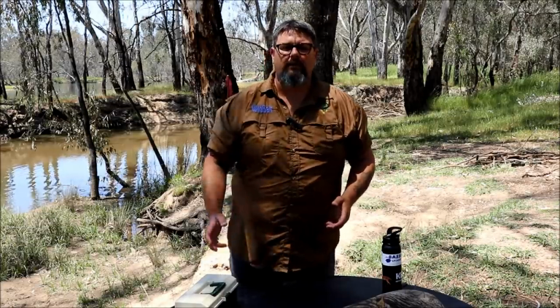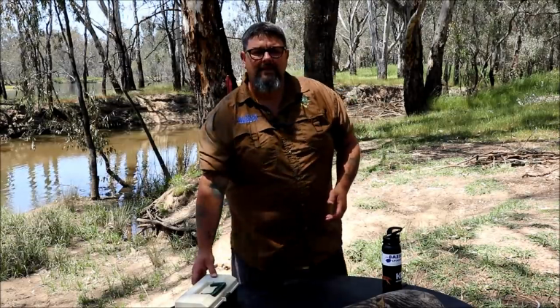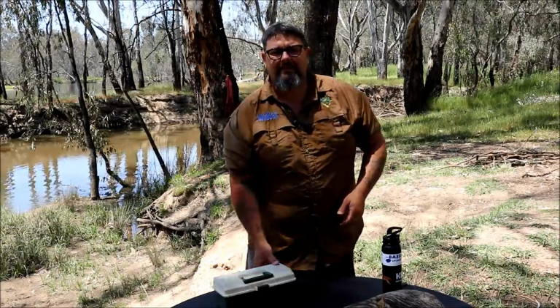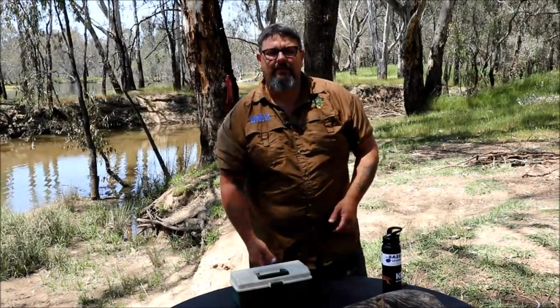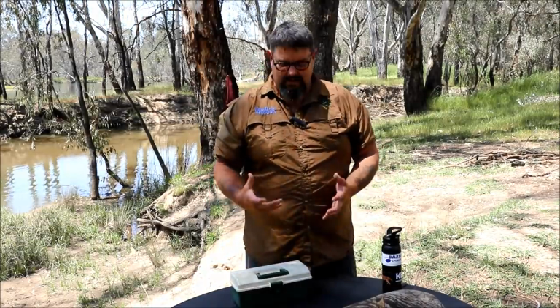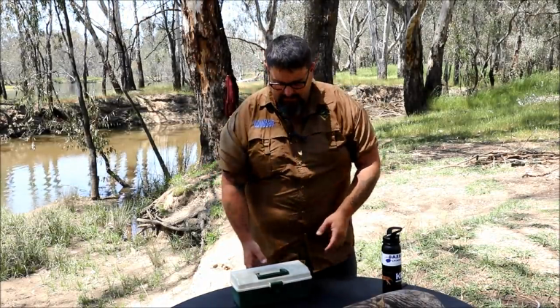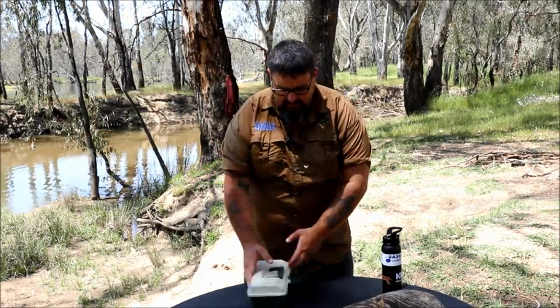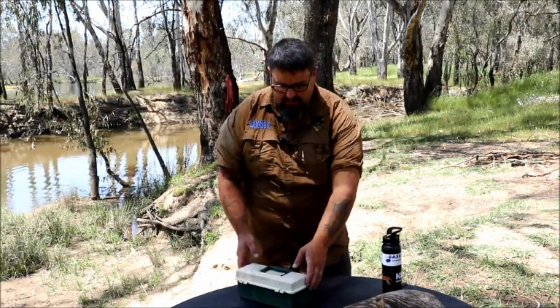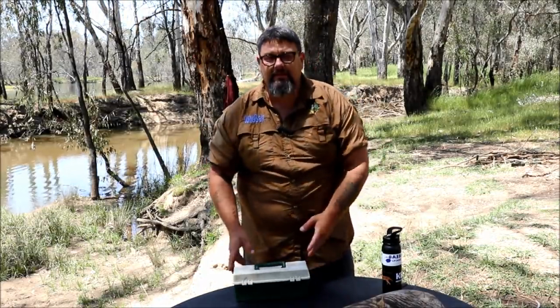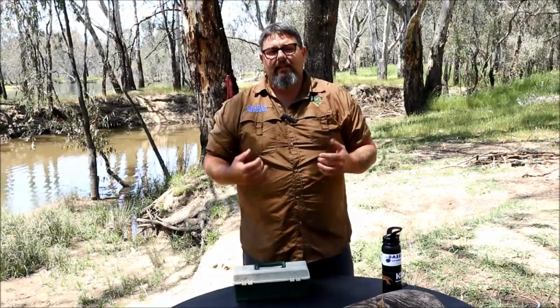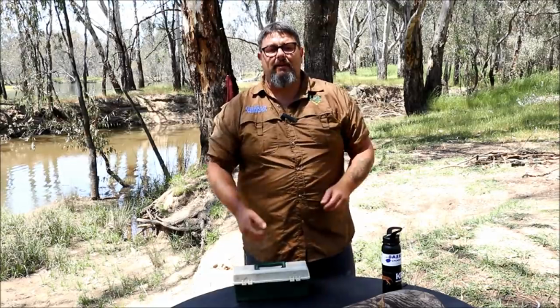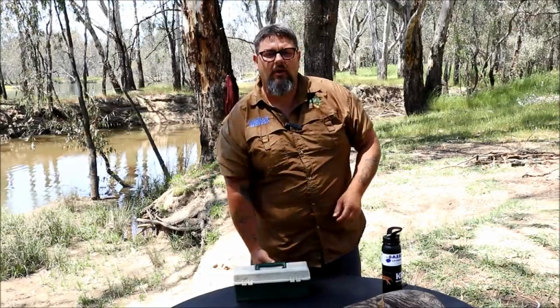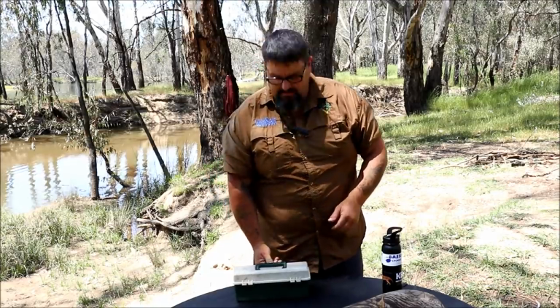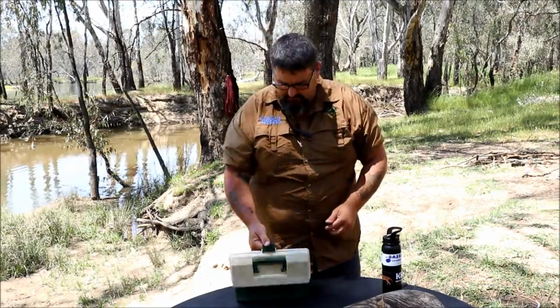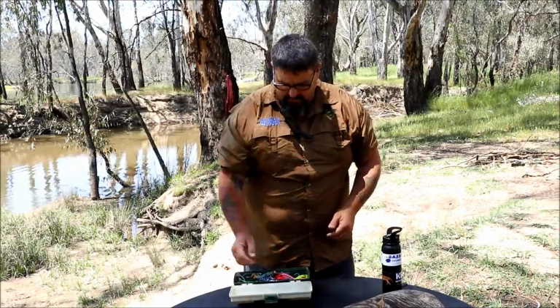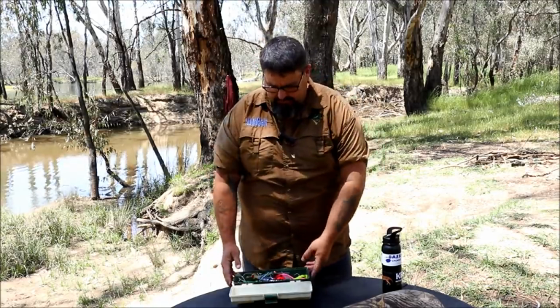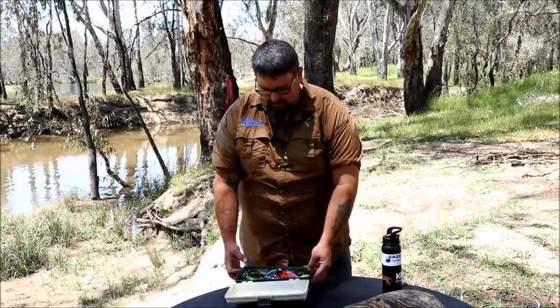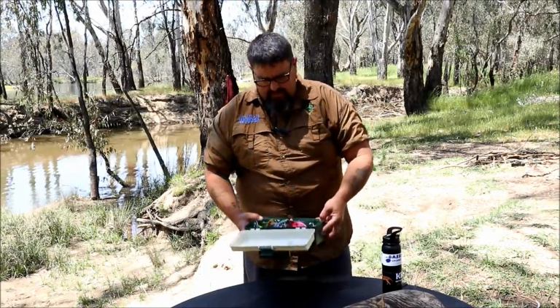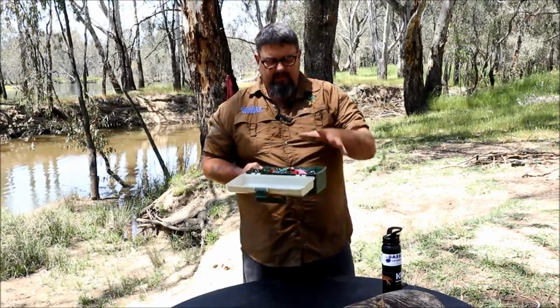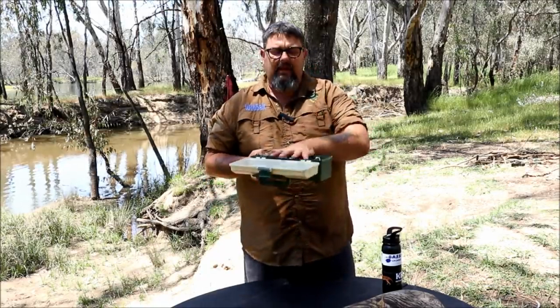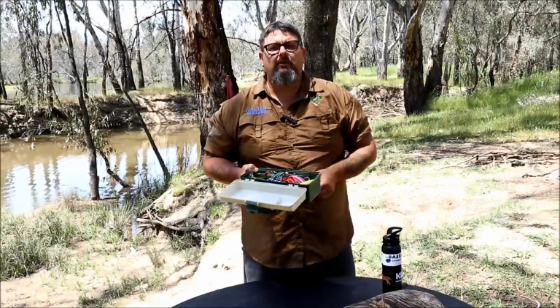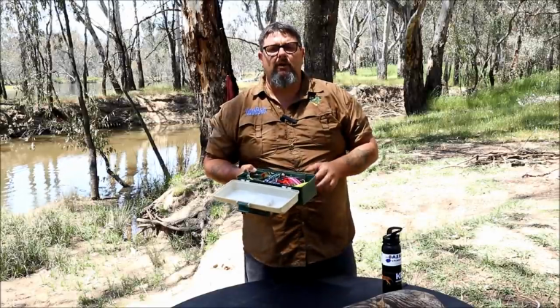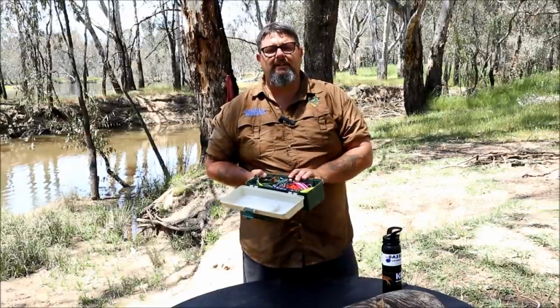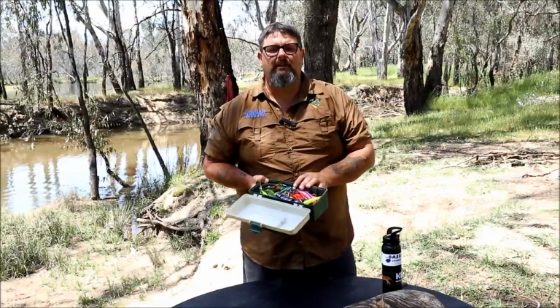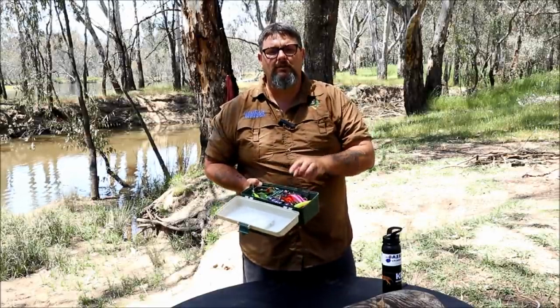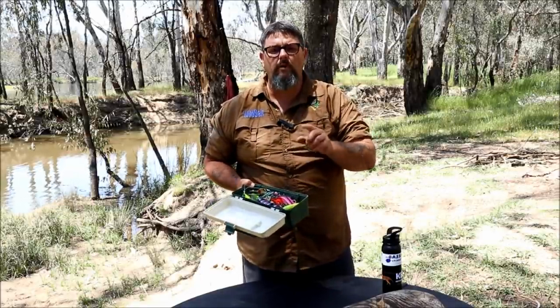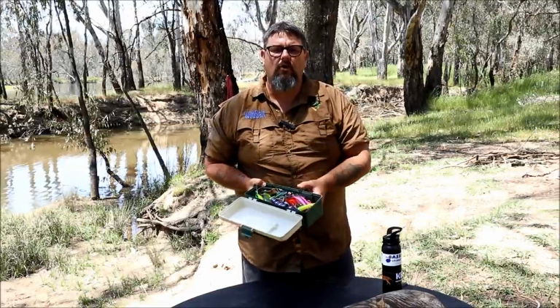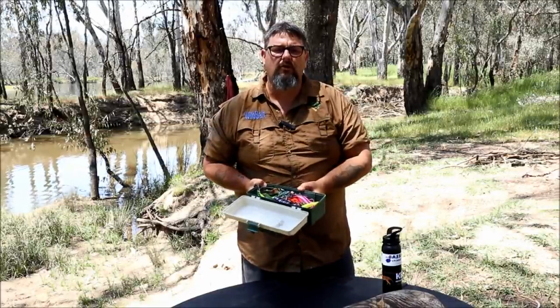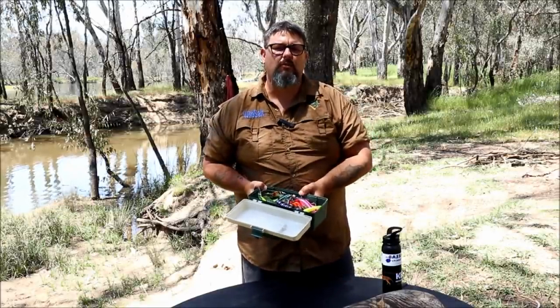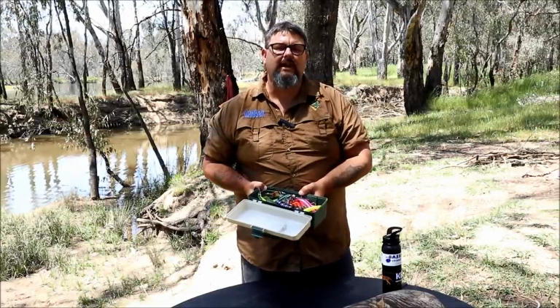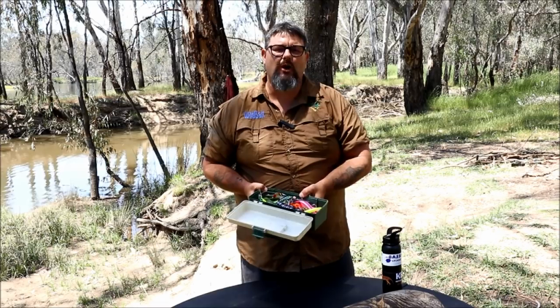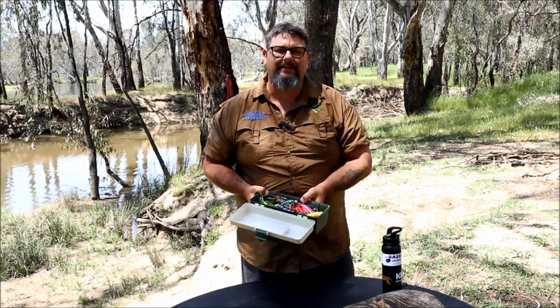Righto folks, this is the second video in my series of Murray Cod tips, heading up to Cod Opening, which is right on our doorstep. In this video I'm going to be talking about what is in my tucker box — what Murray Cod lures am I taking out on Cod Opening this year.